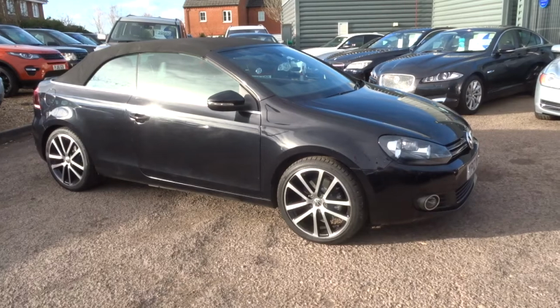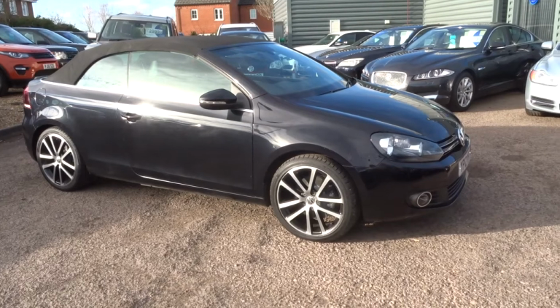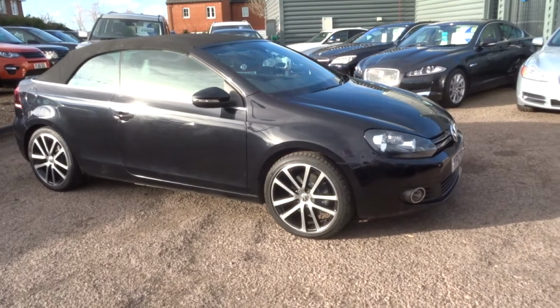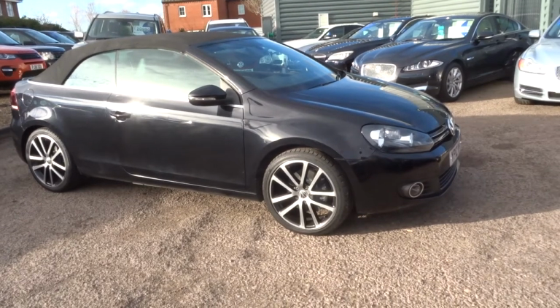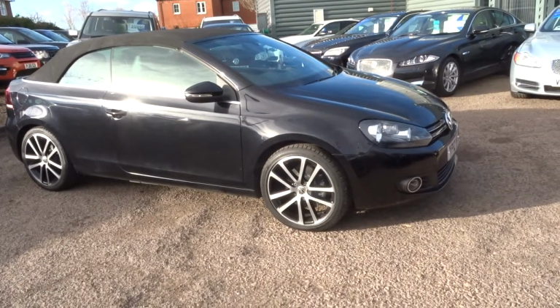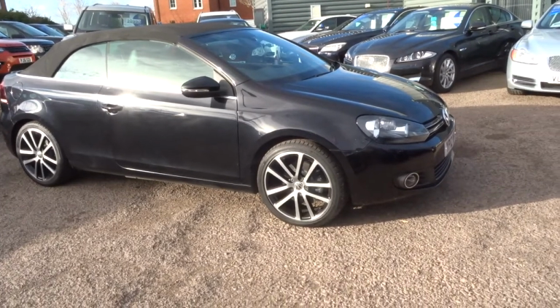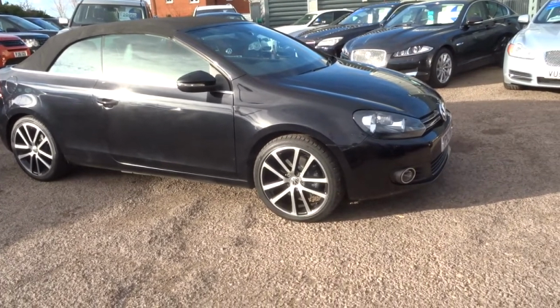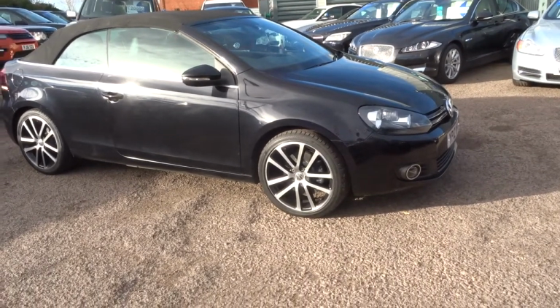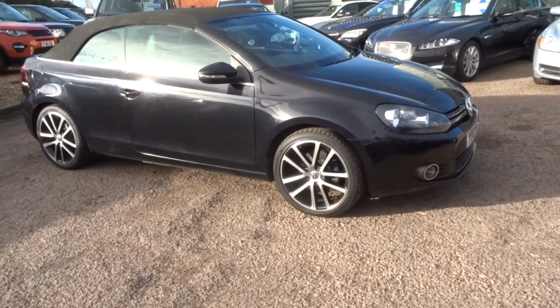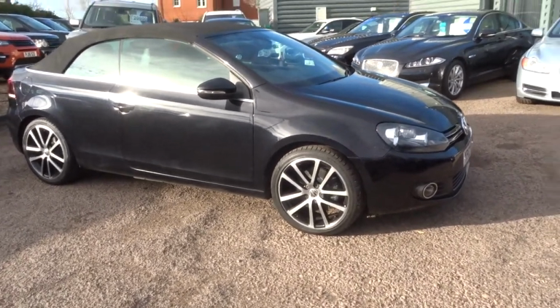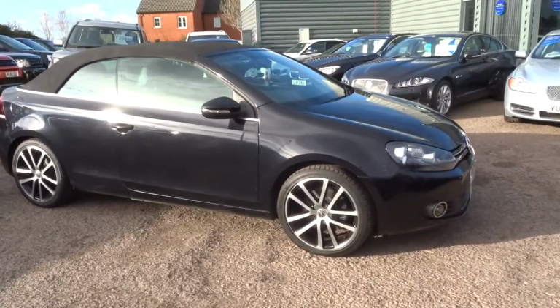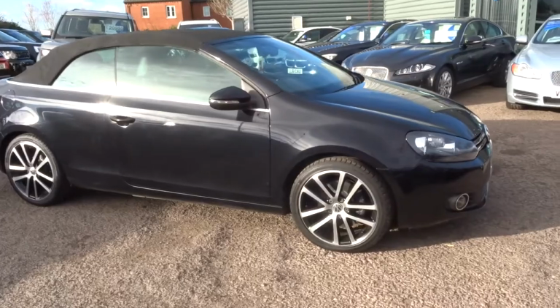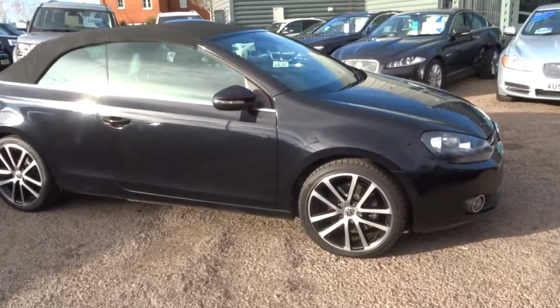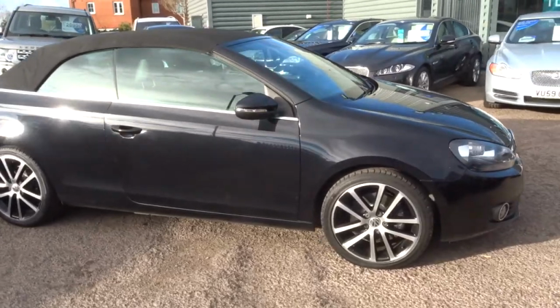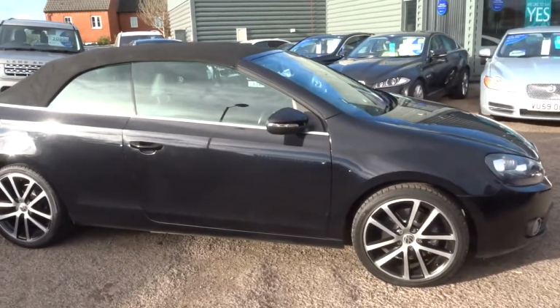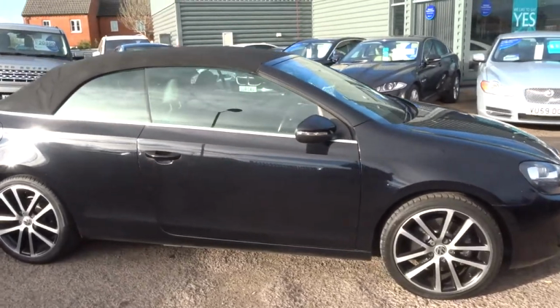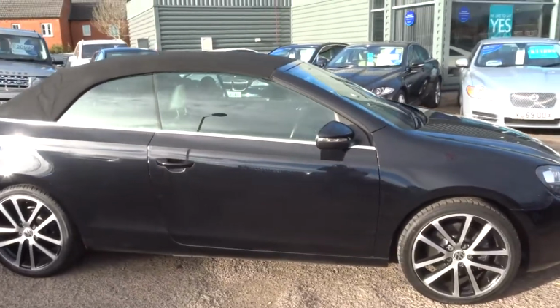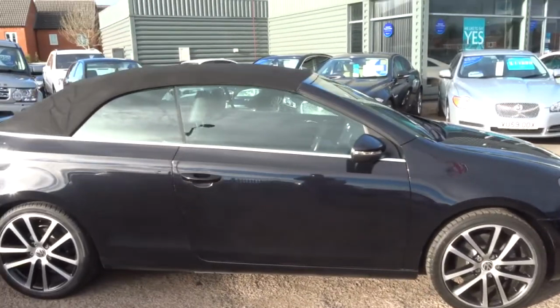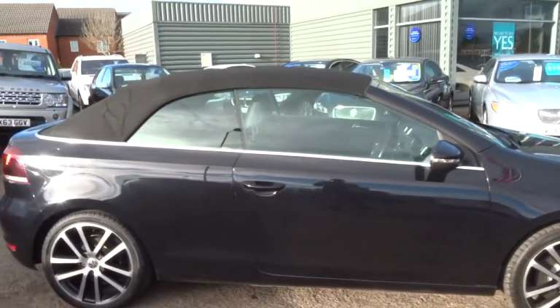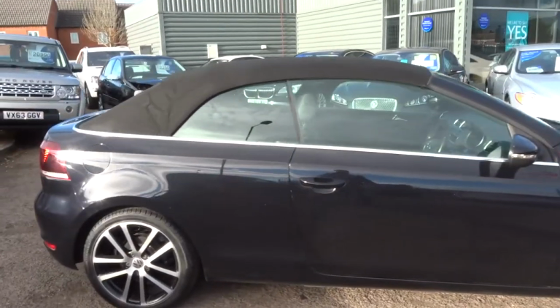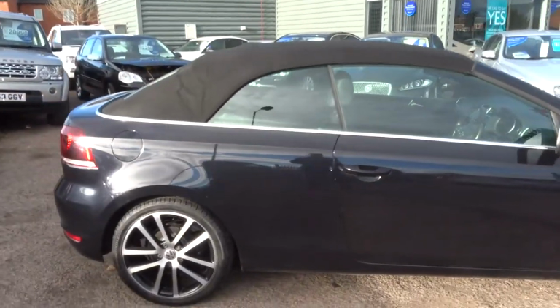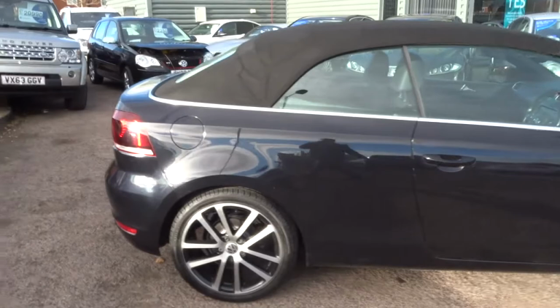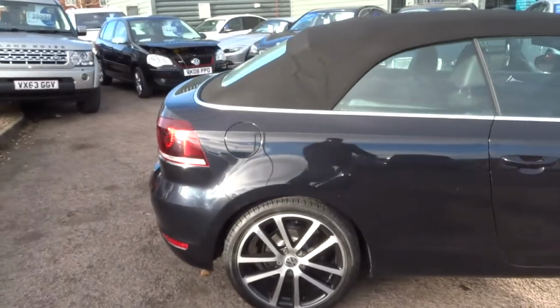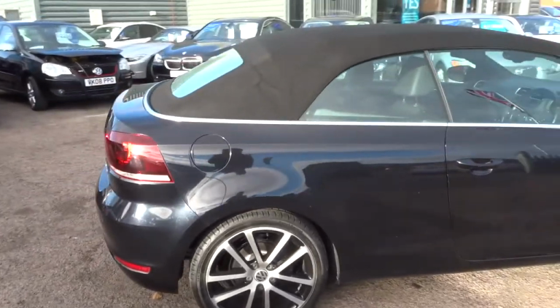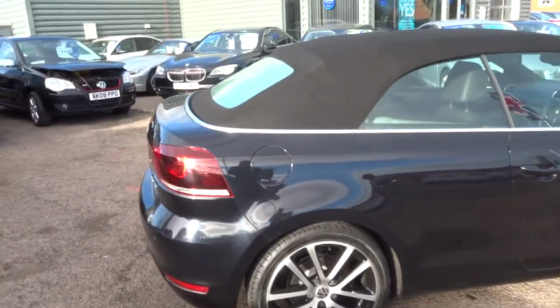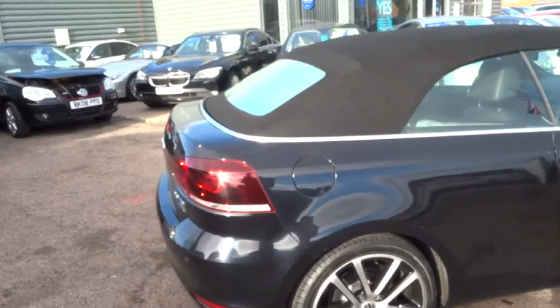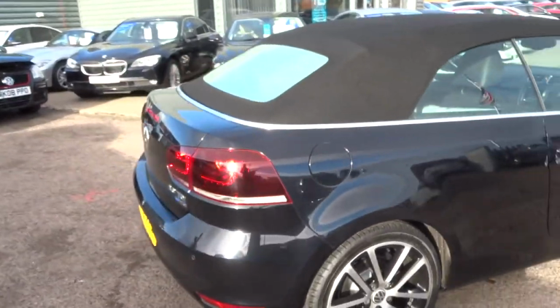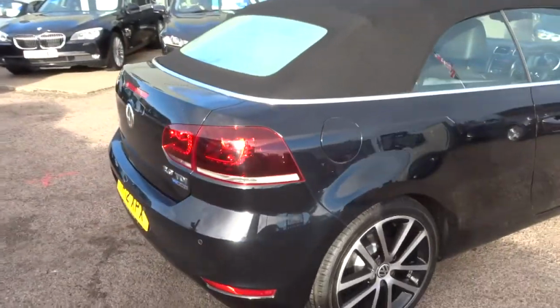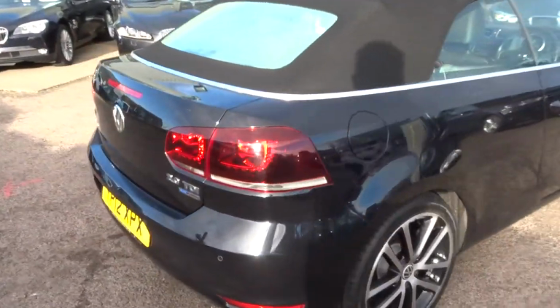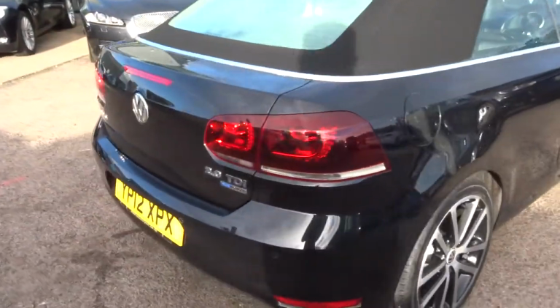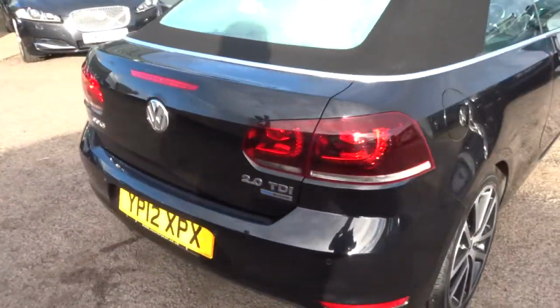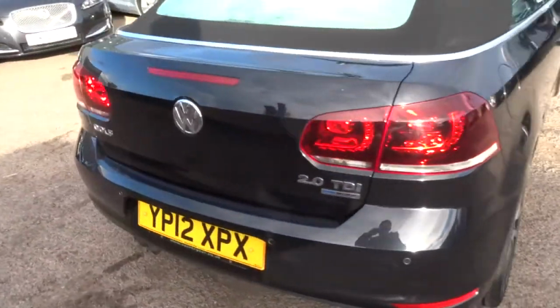Welcome to Country Car, my name is Tom. Here we have a lovely Volkswagen Golf convertible. This is the 2 litre. It's Blue Motion, and the car's got just over 81,000 miles.